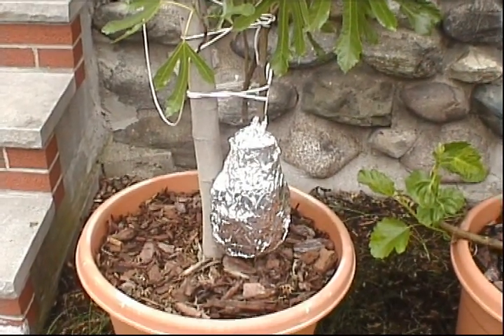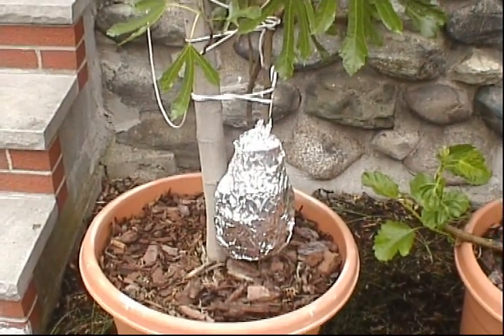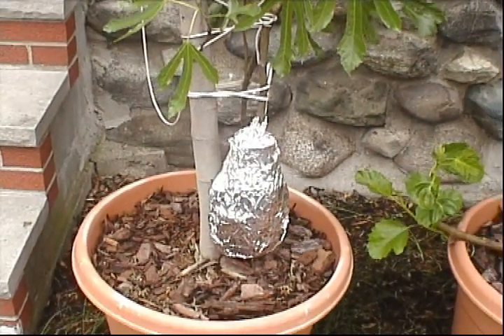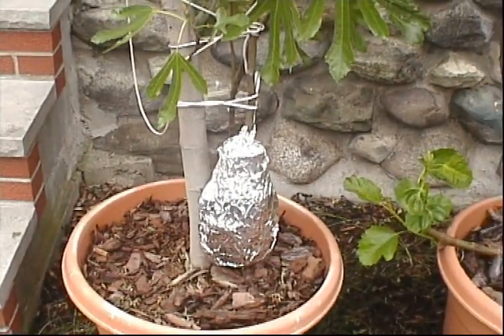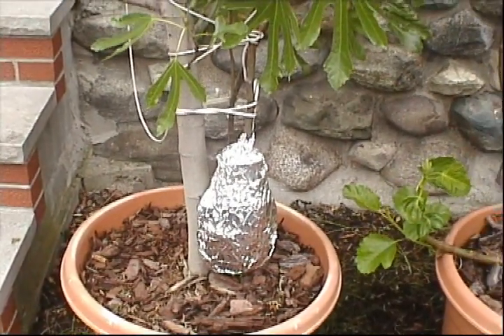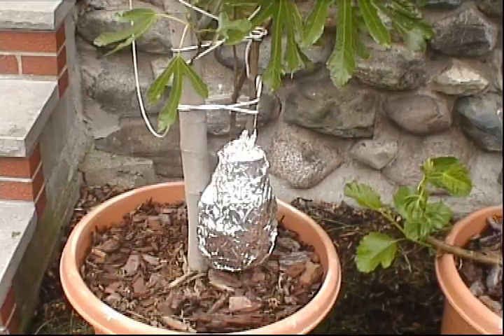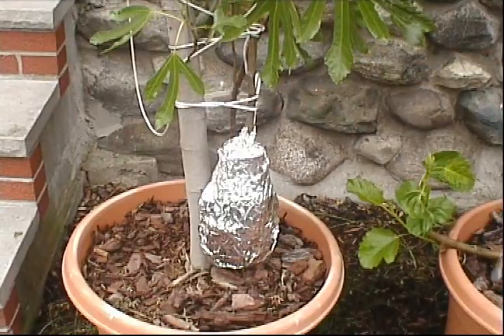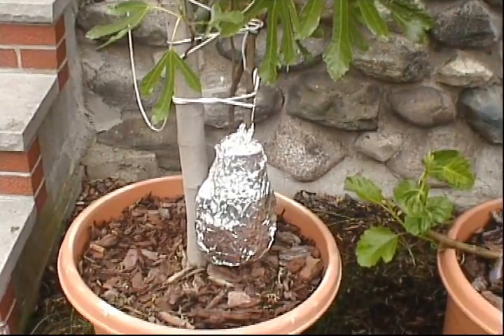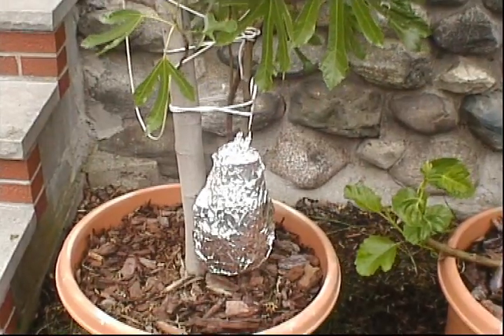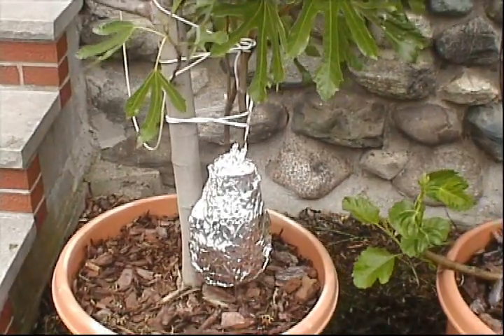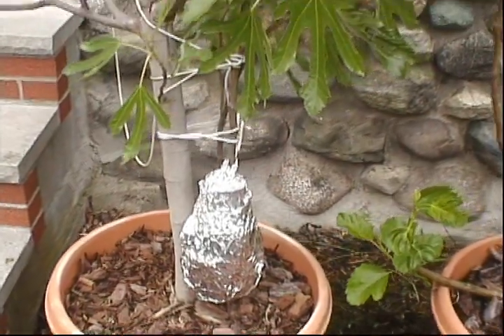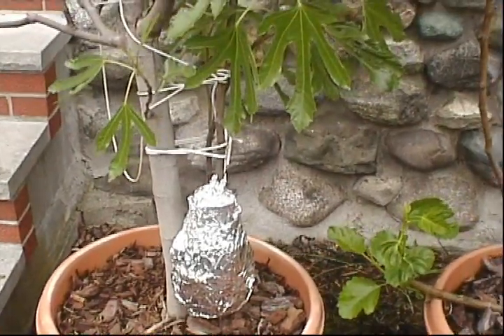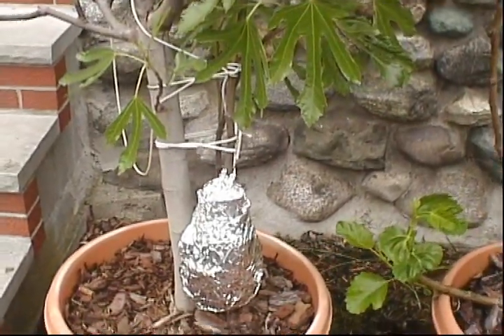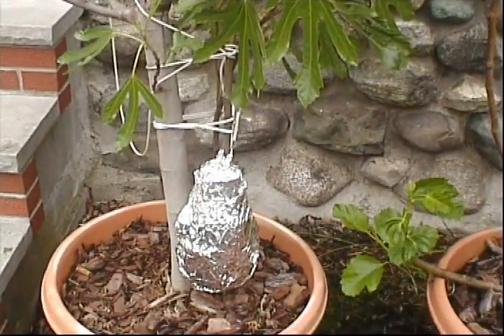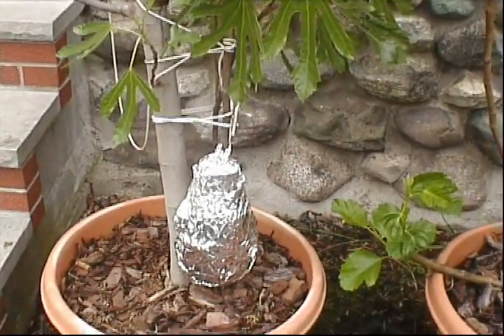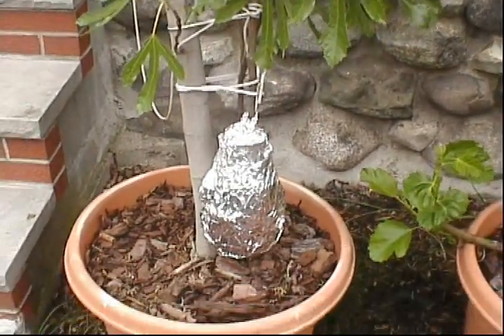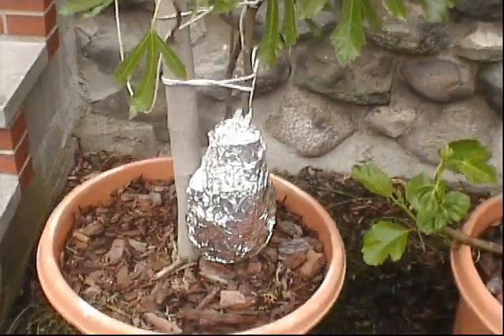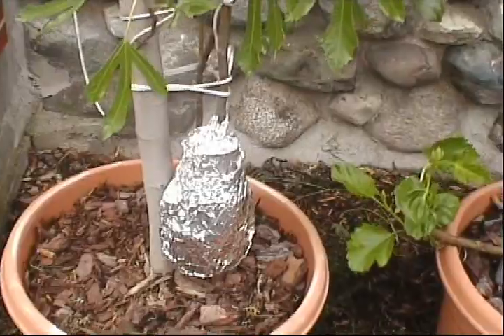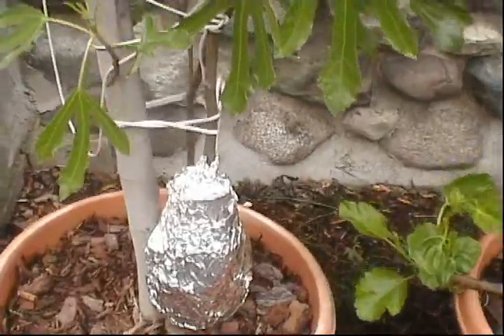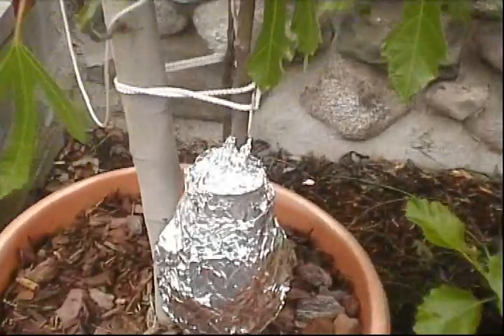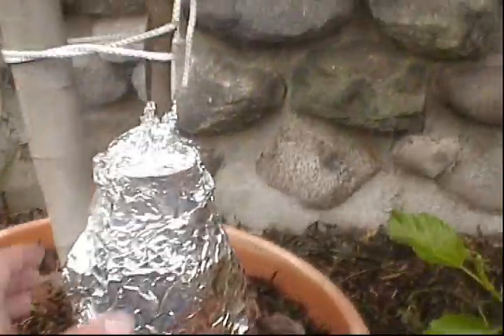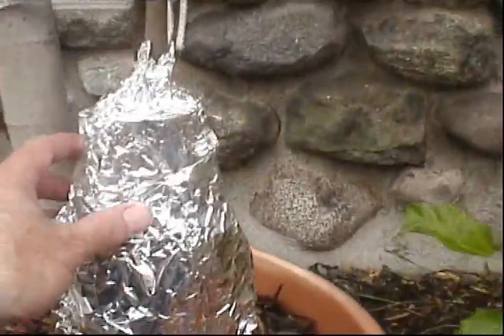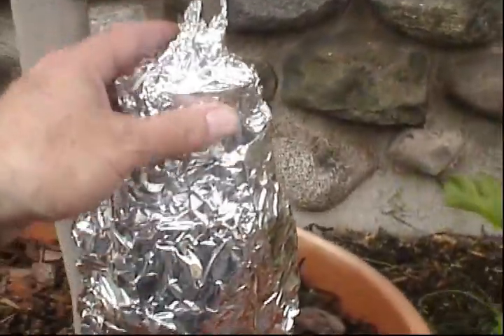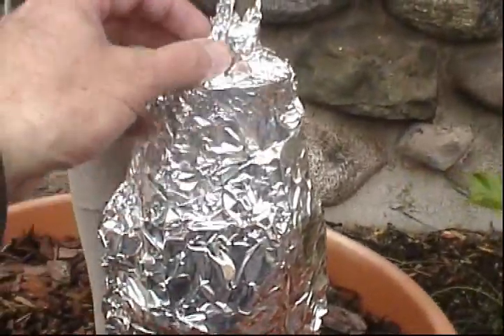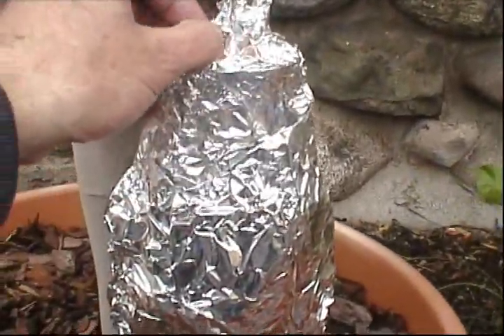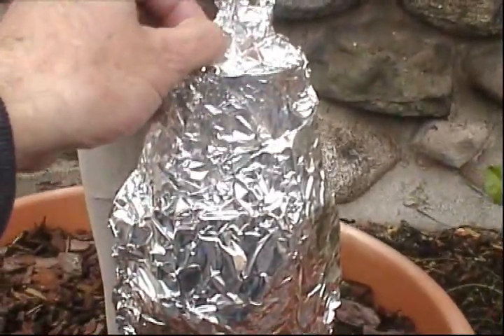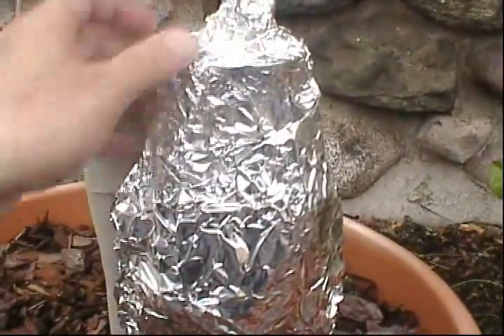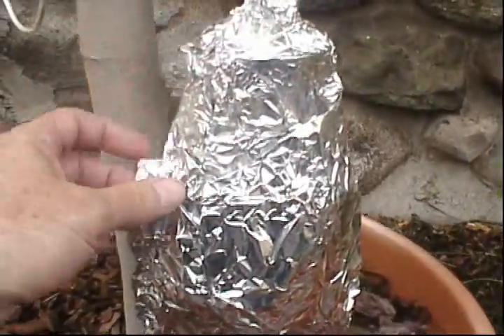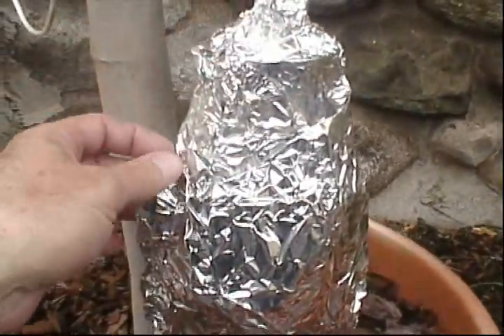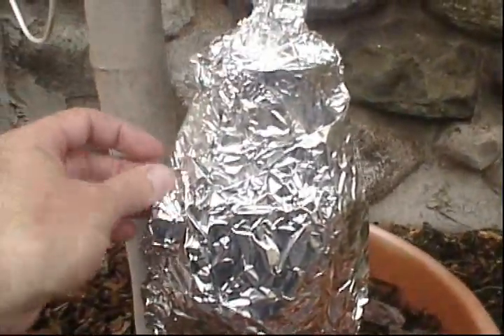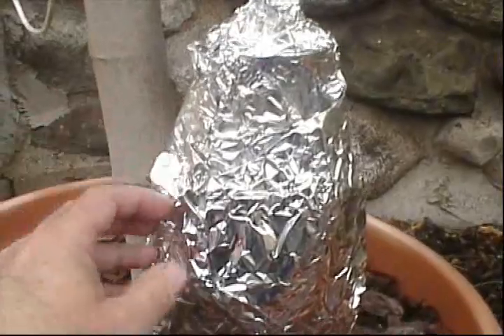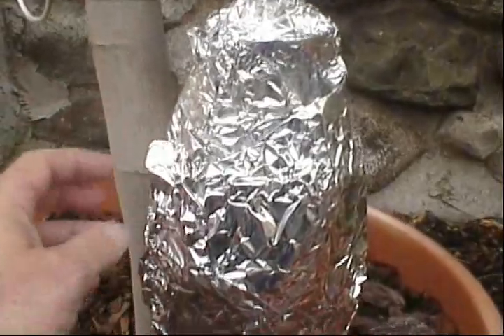Hey everyone, New England Gardening here. Today's May 2nd. If you recall, on April 4th I did my very first air layer, and I'm curious as to what's going on since it's been about 29 days.